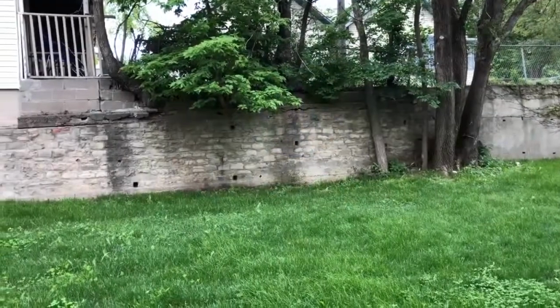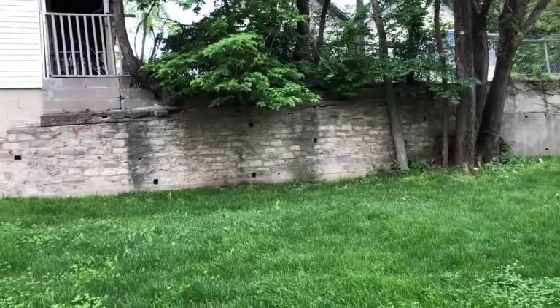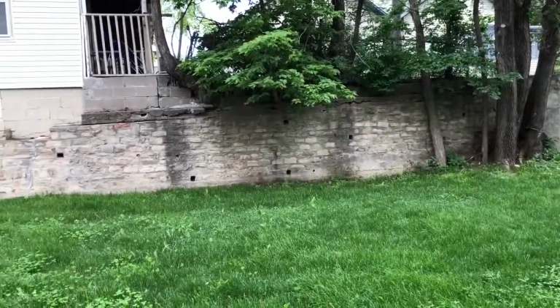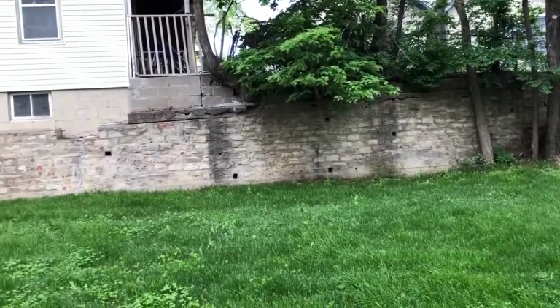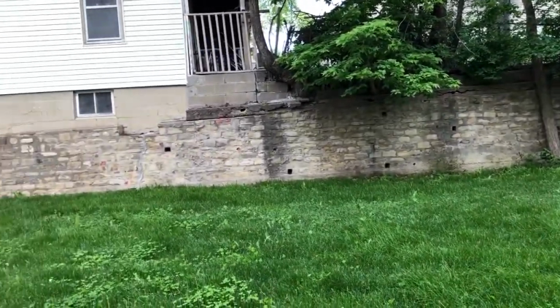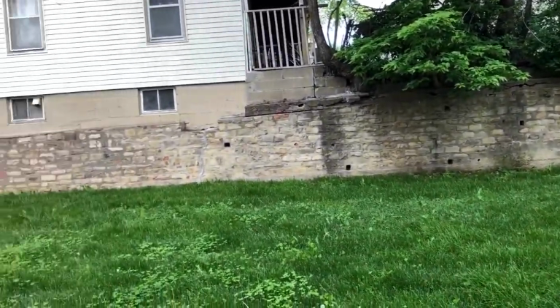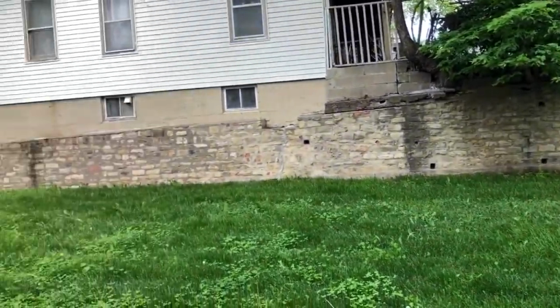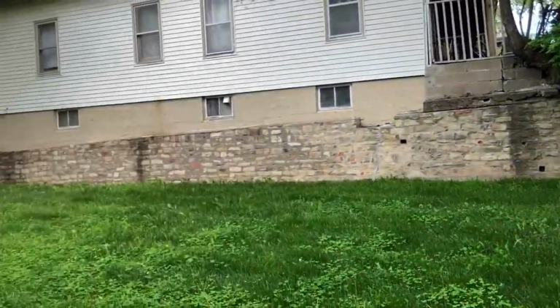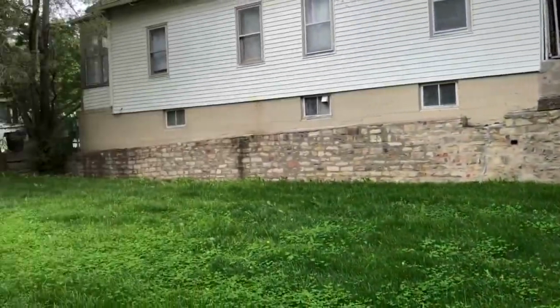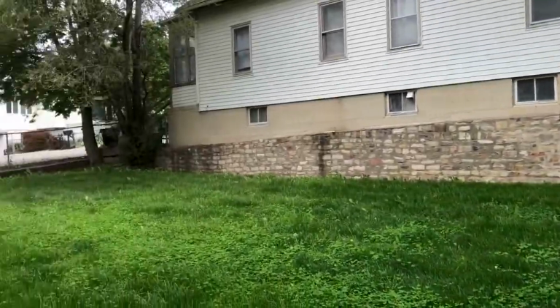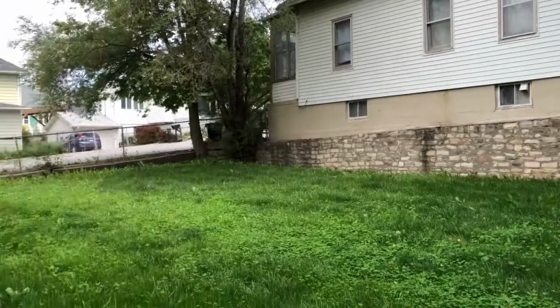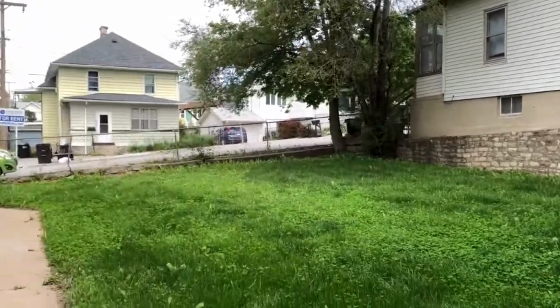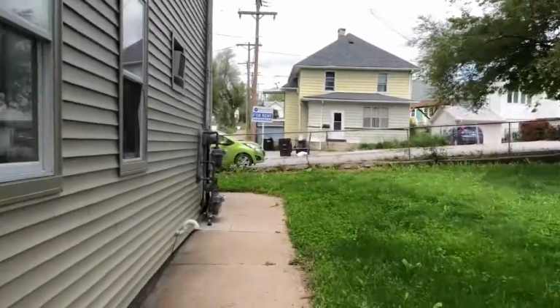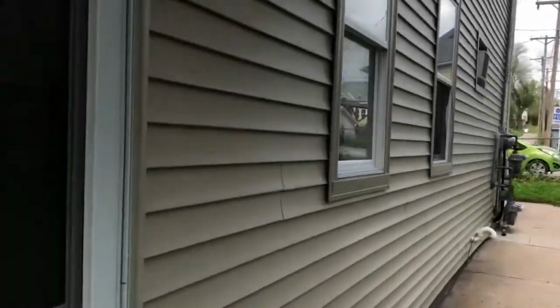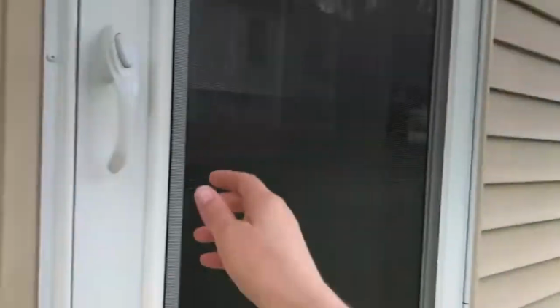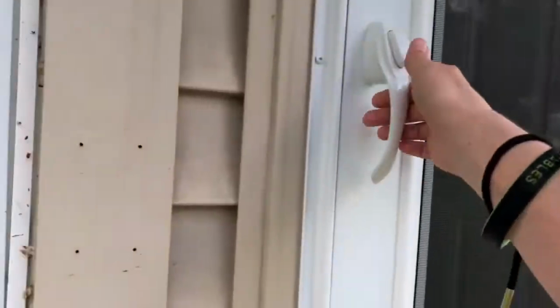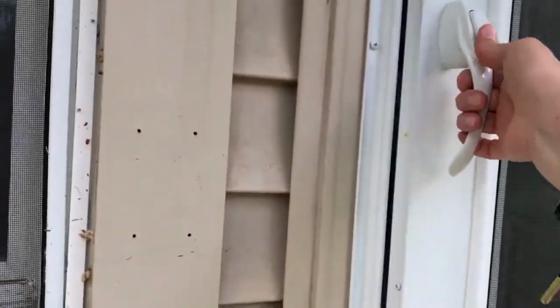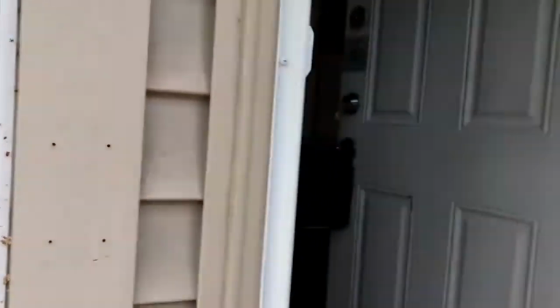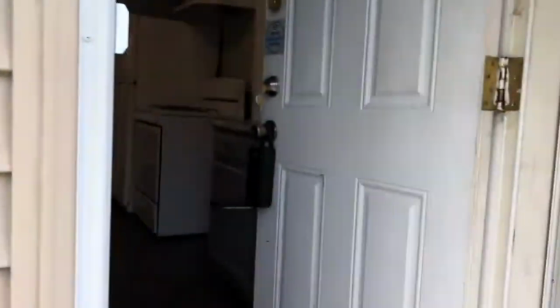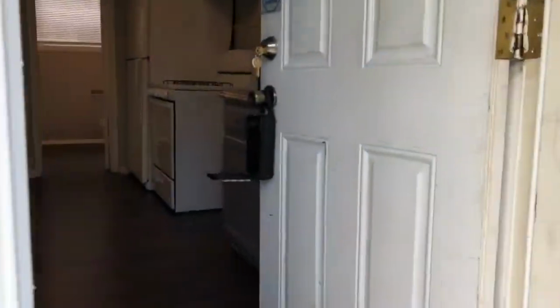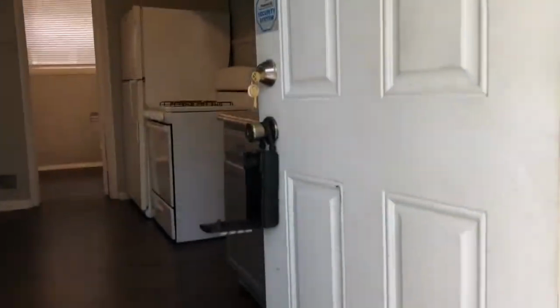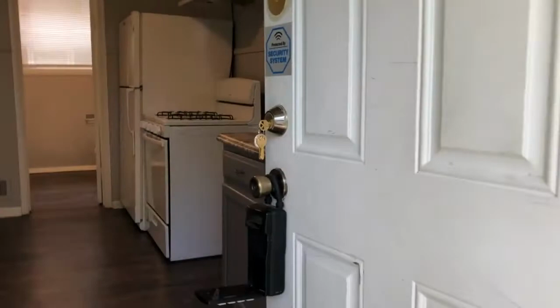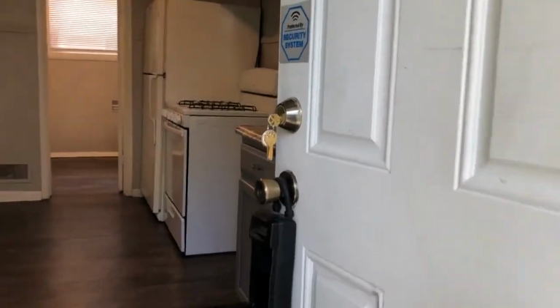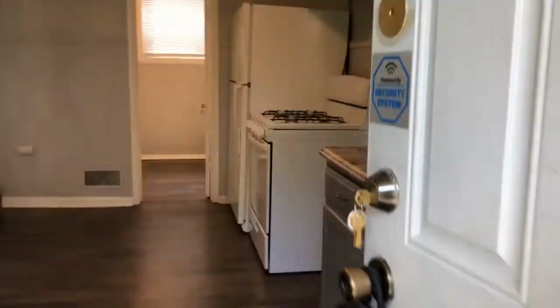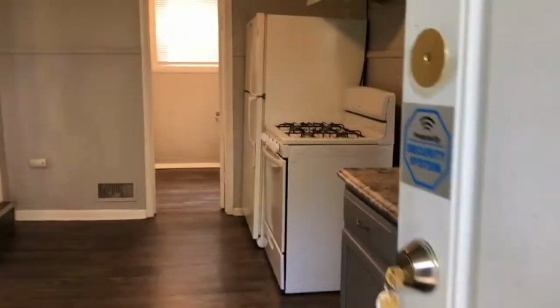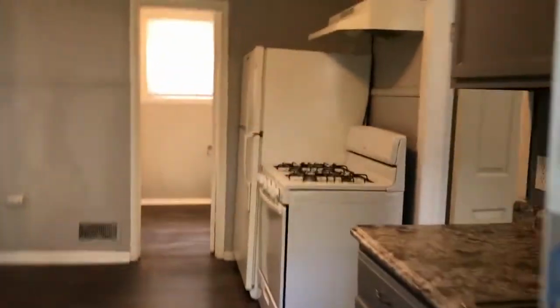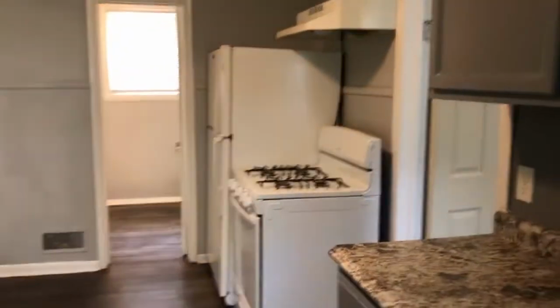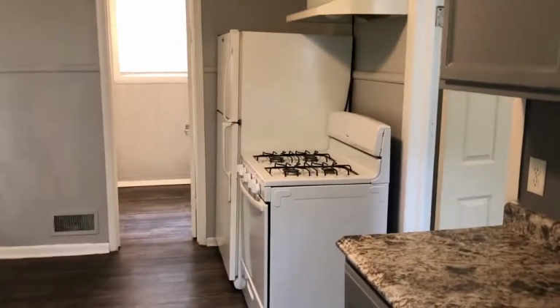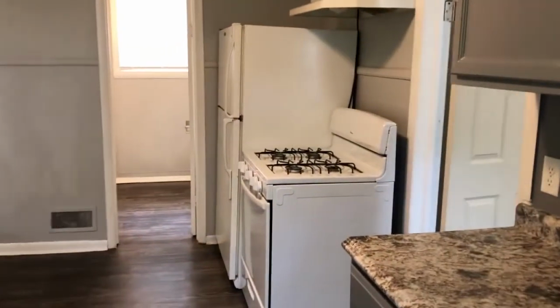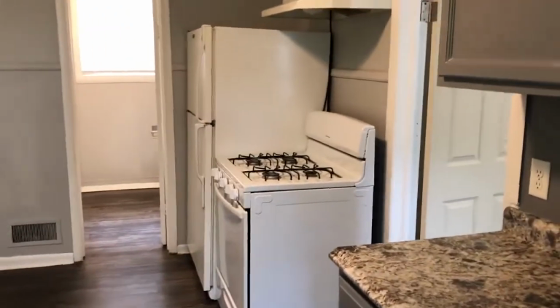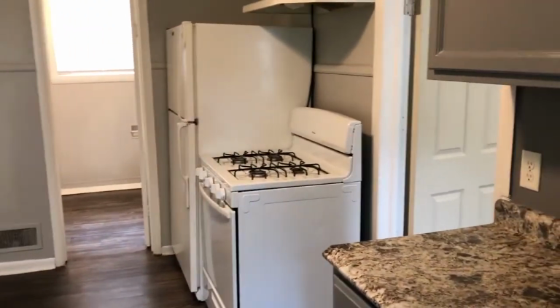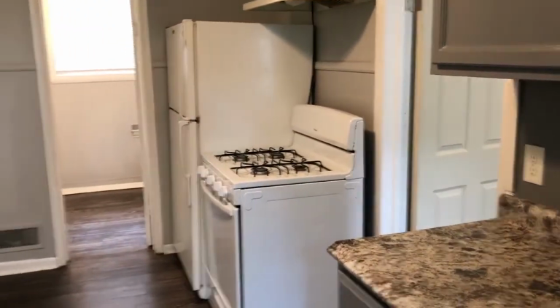Welcome to Wistar Group's tour of 1113 William Street, Unit 2. This is a three-unit property. Unit 2 is located on the ground floor, with the entrance on the east side of the building.